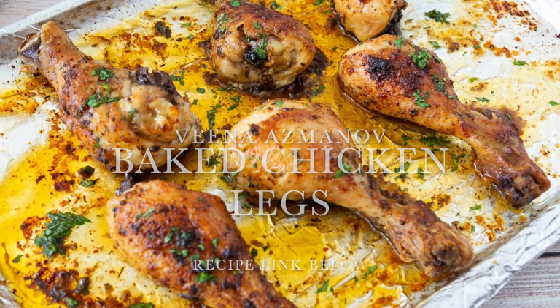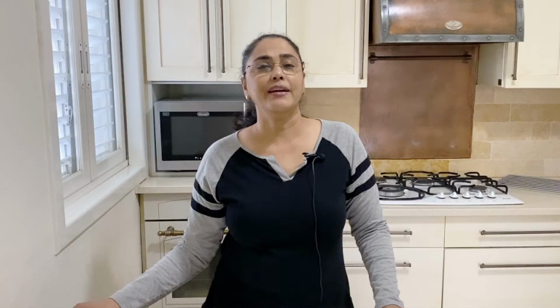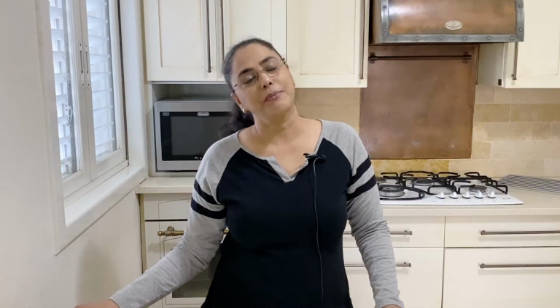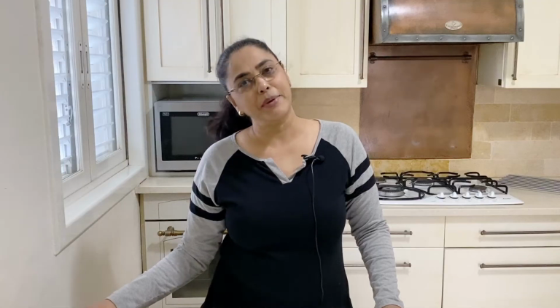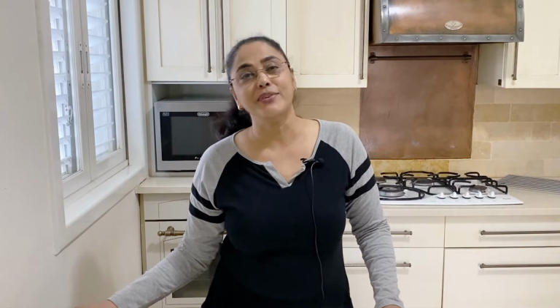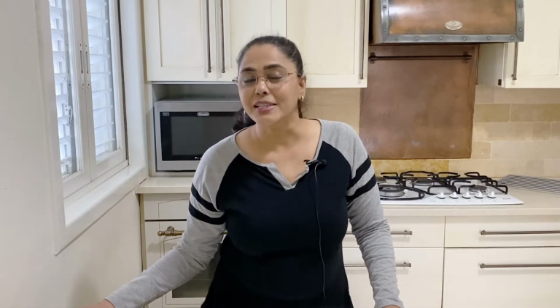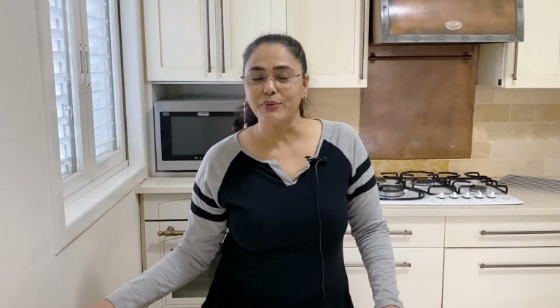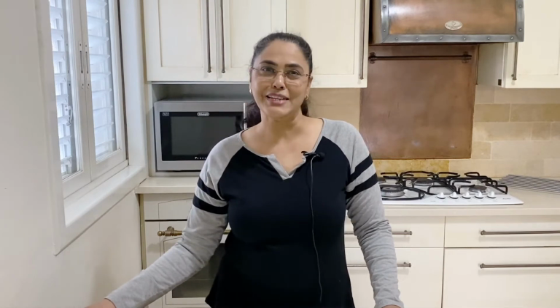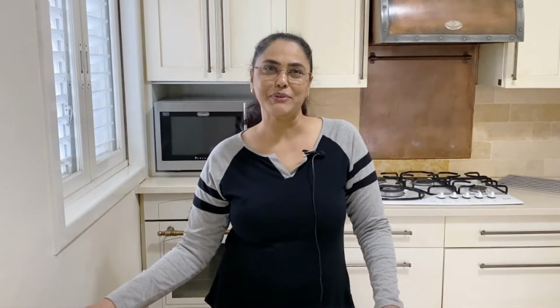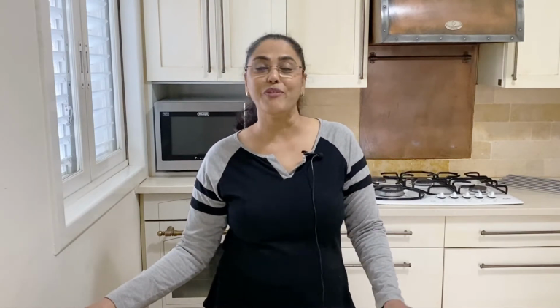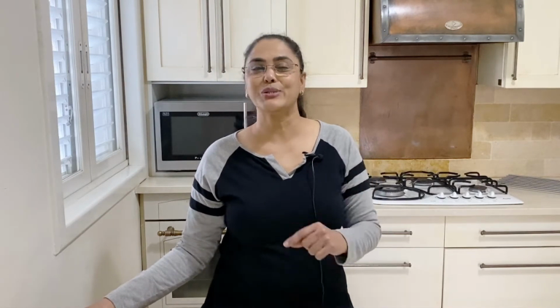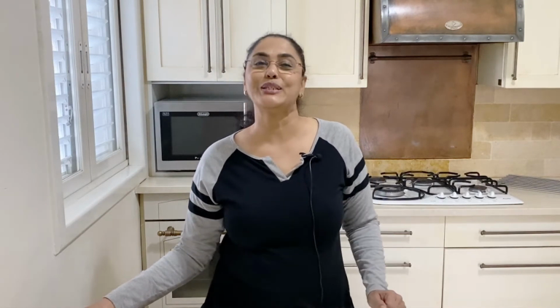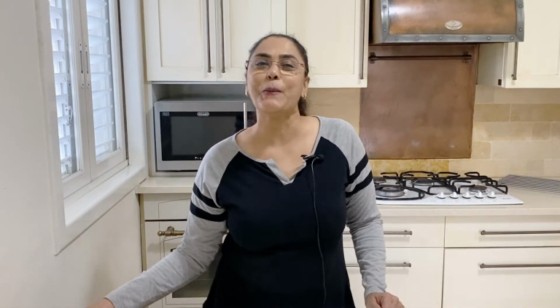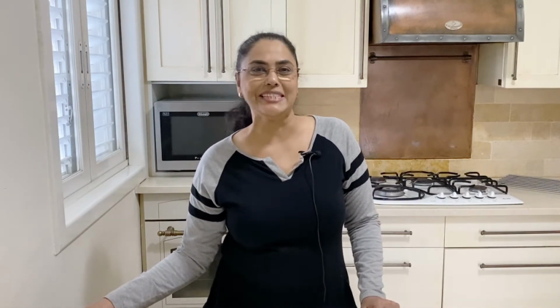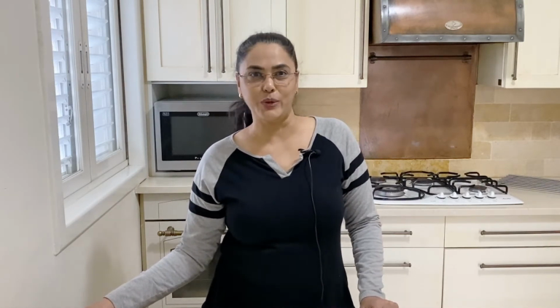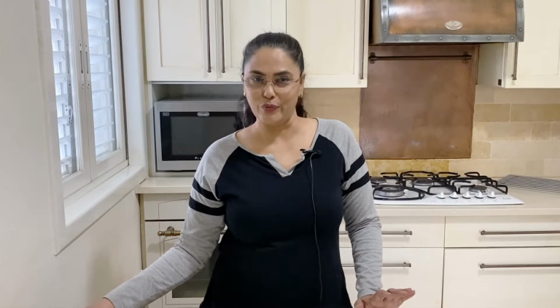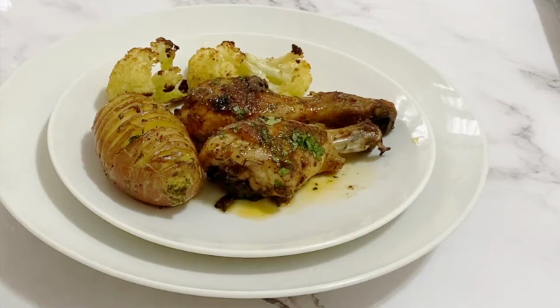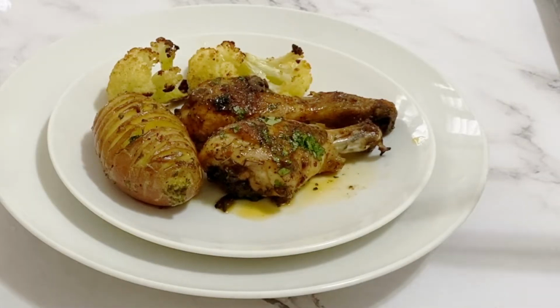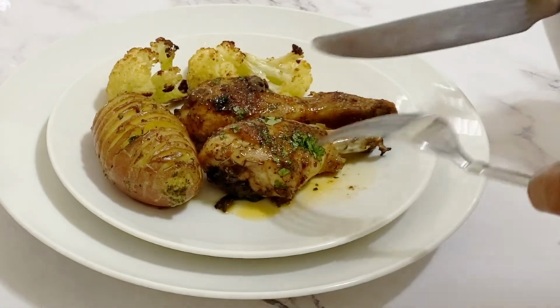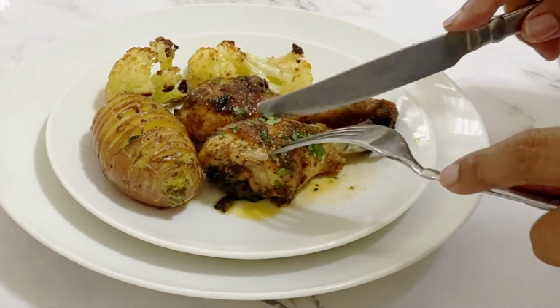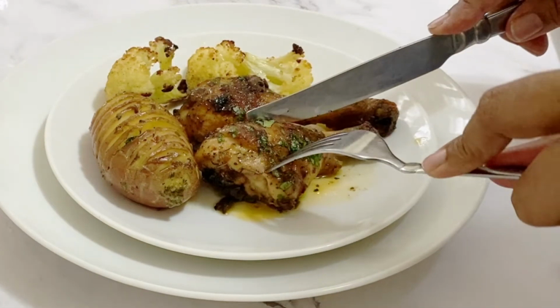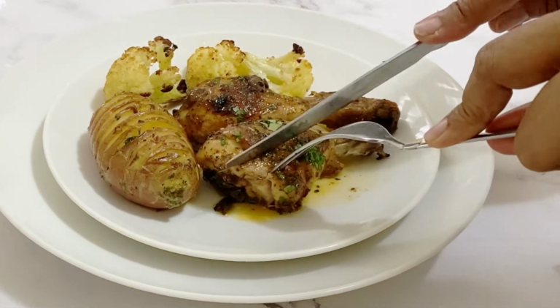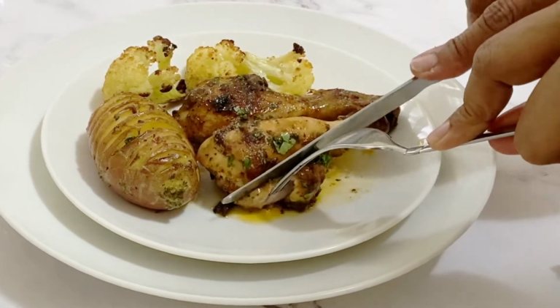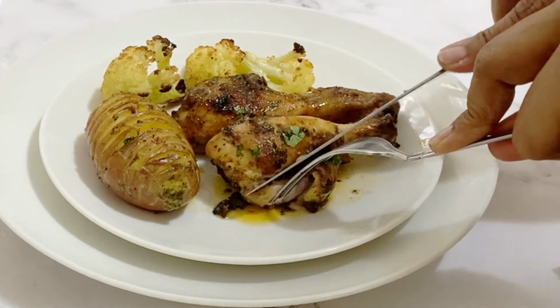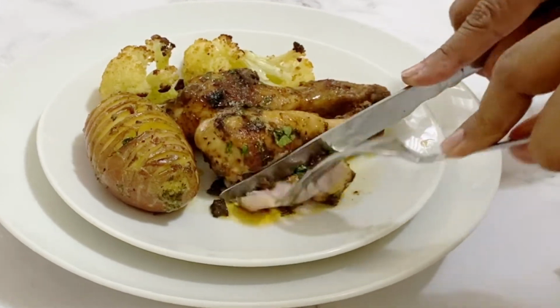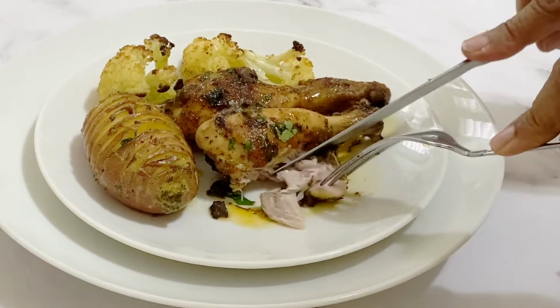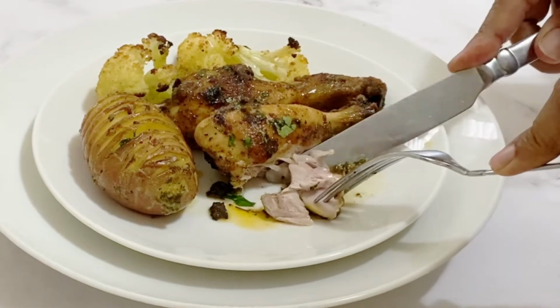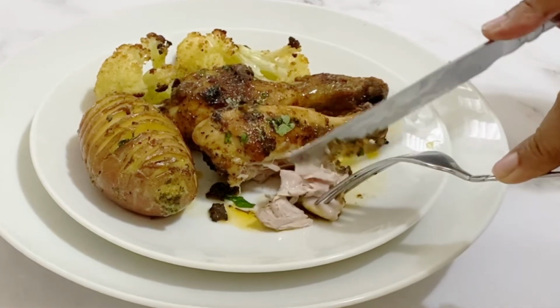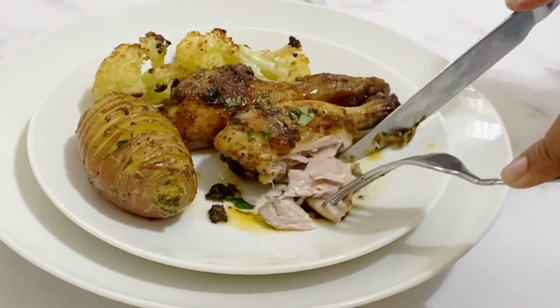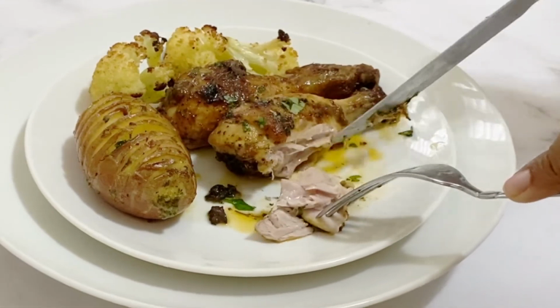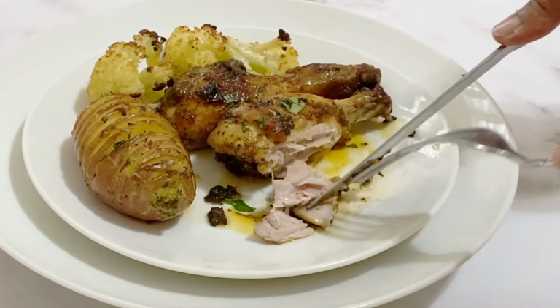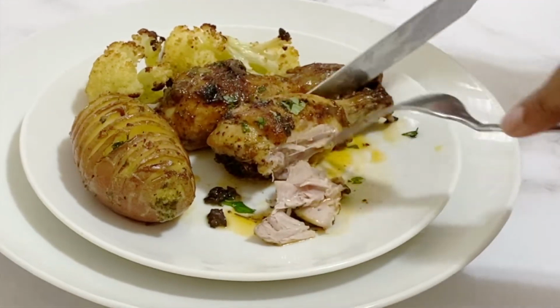Hey guys, welcome back! My name is Veena Ansmanov from VeenaAnsmanov.com, where I show you how to cook, bake, and decorate with confidence. Today I'm making some absolutely moist, juicy, and tender baked chicken legs.